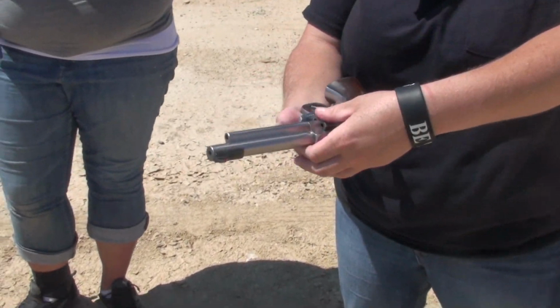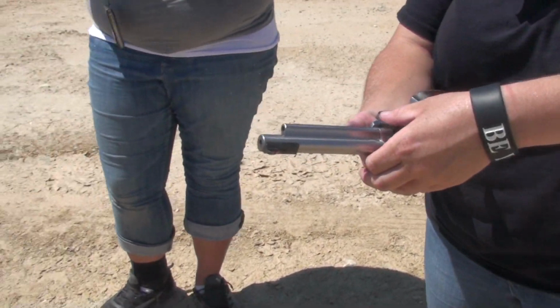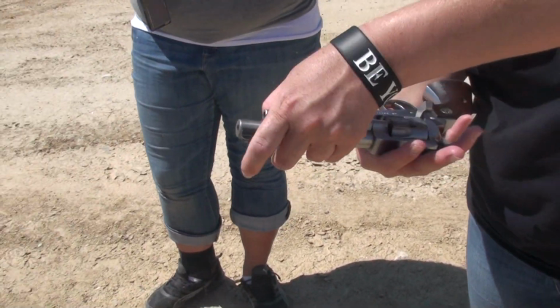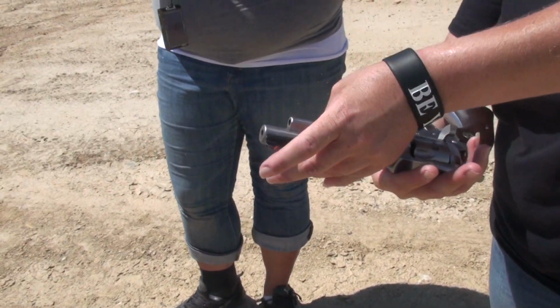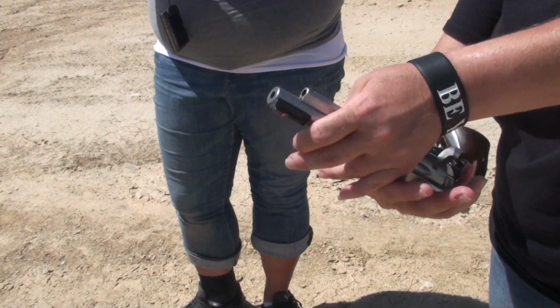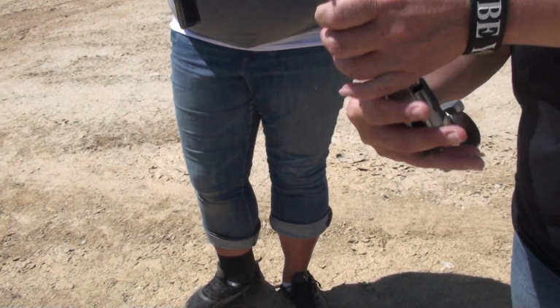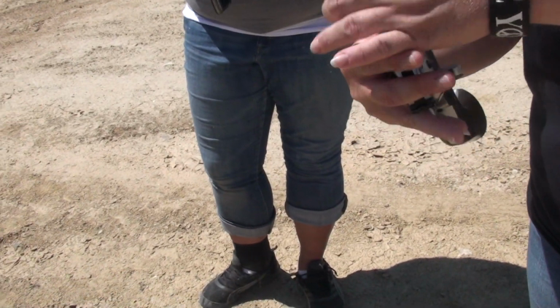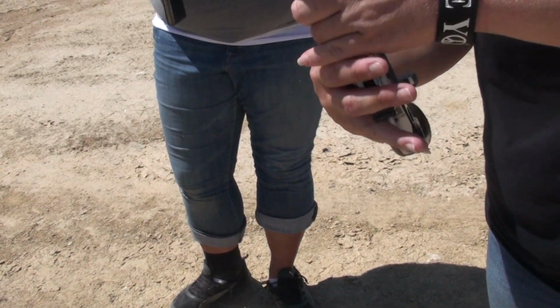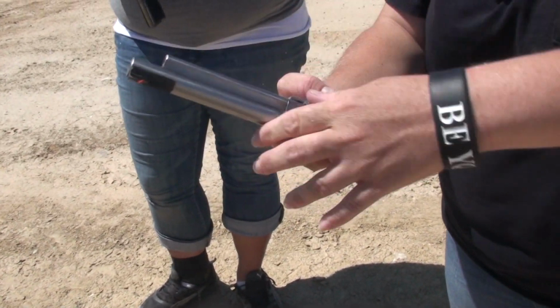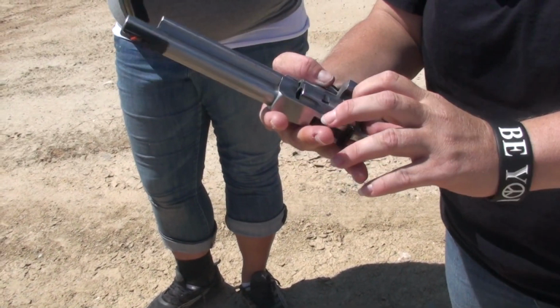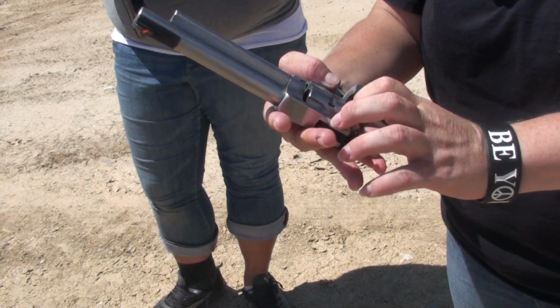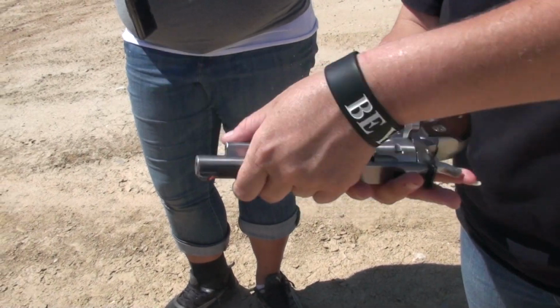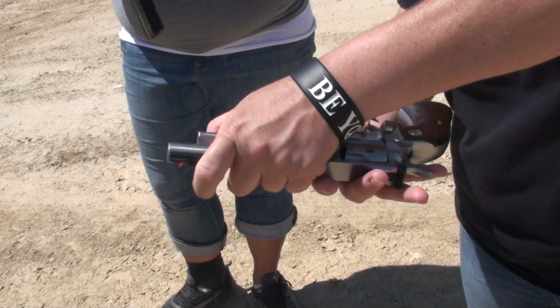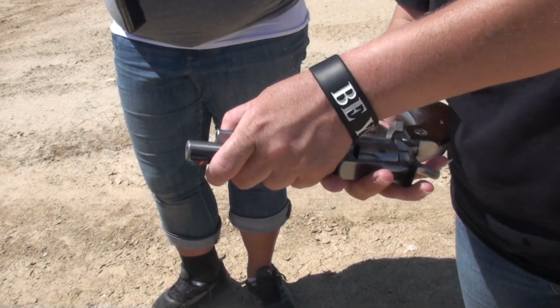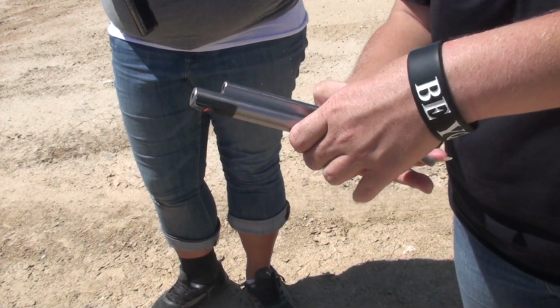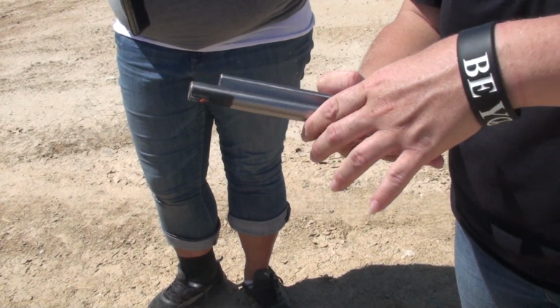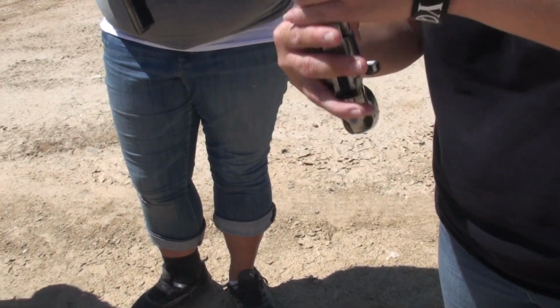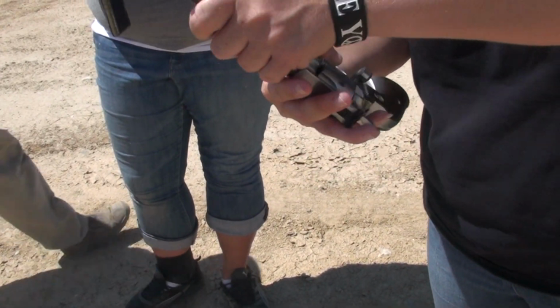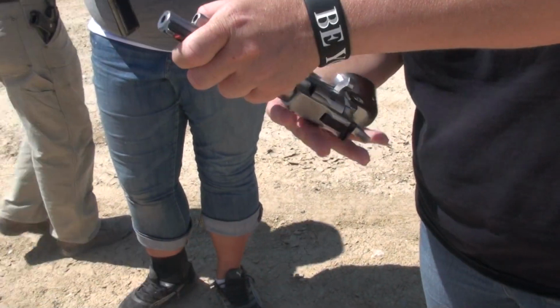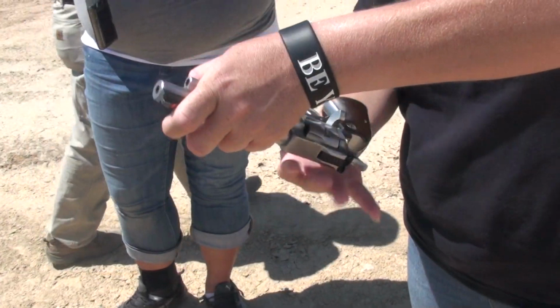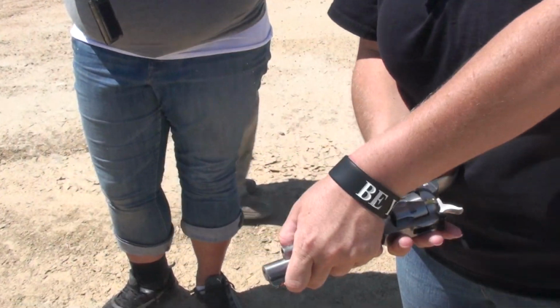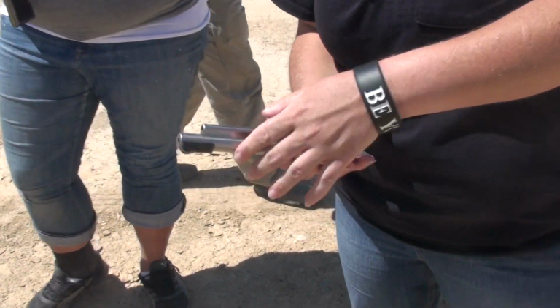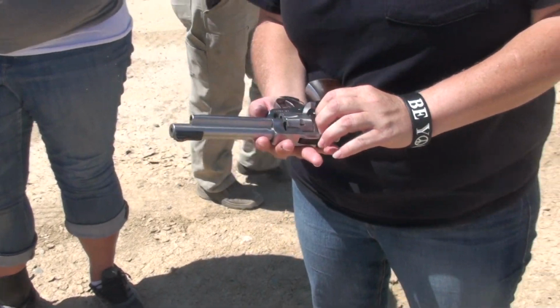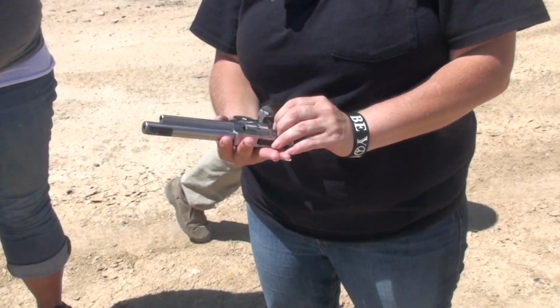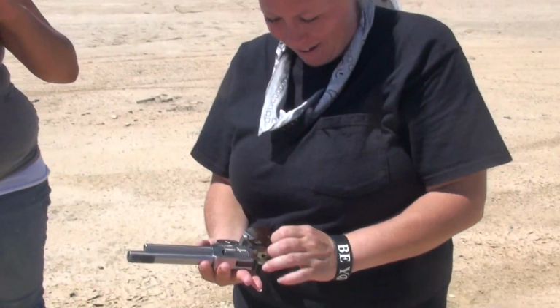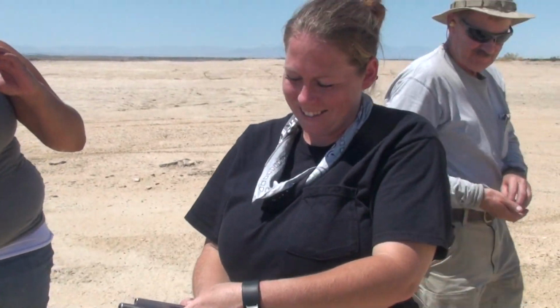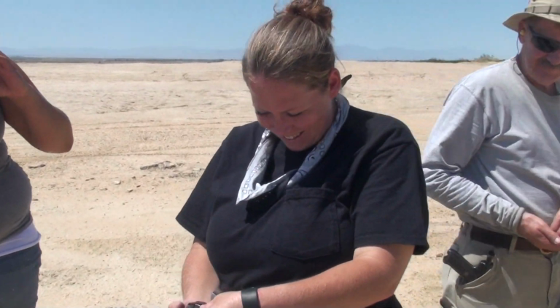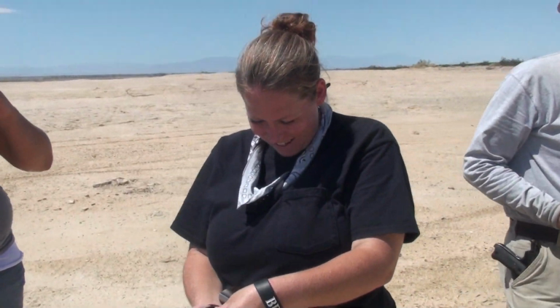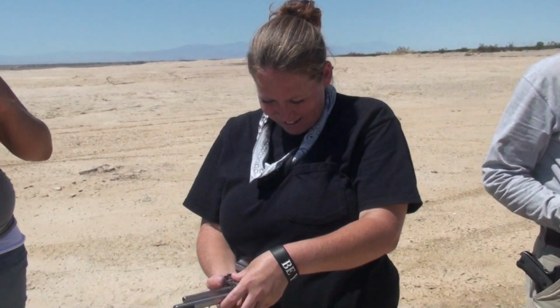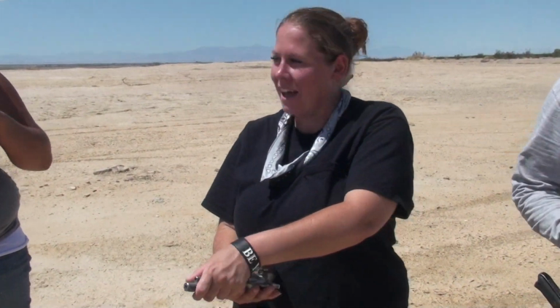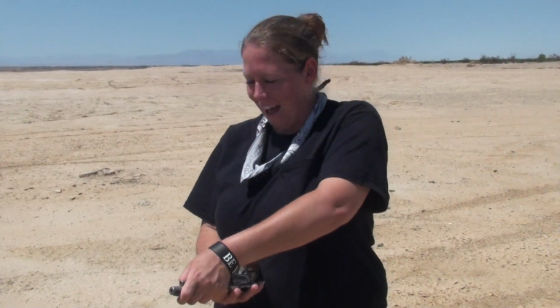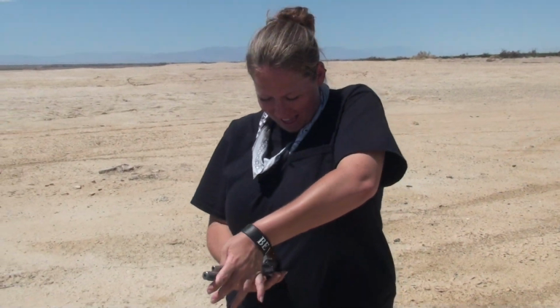God damn it. Yeah, you gotta line it up a little quick. Just get out of there! You keep pointing that at me, we're gonna fight.